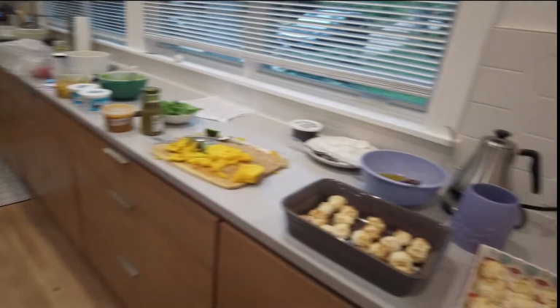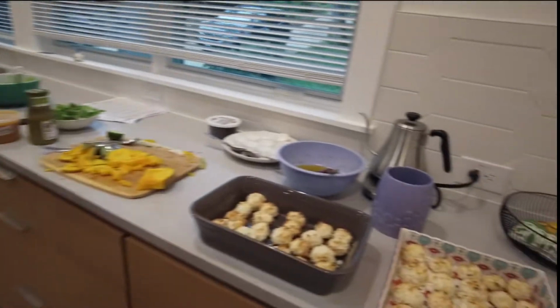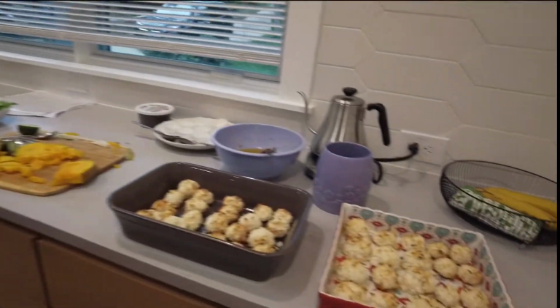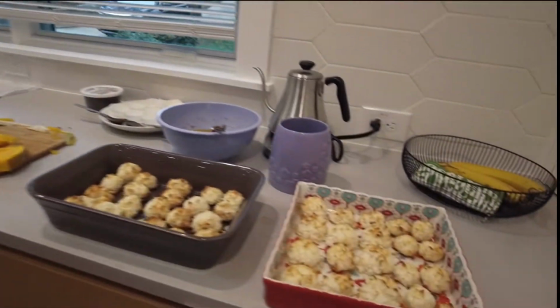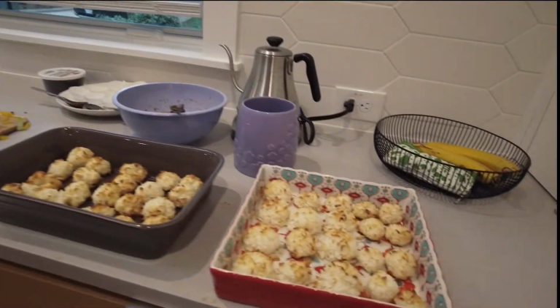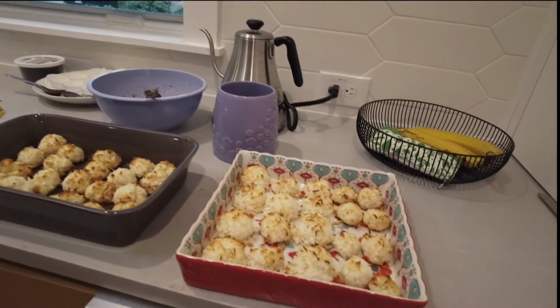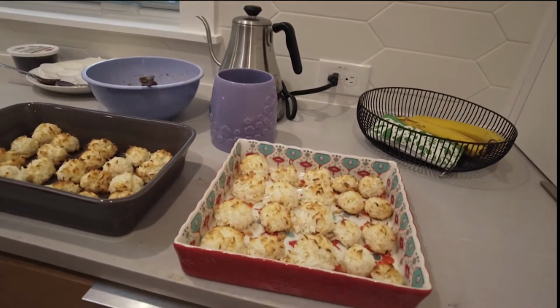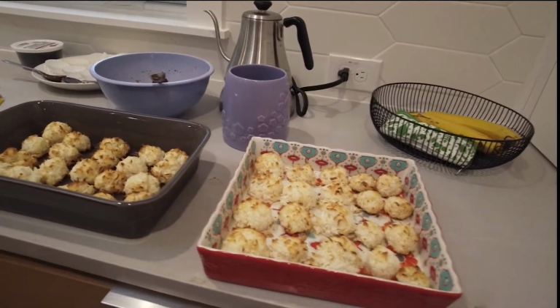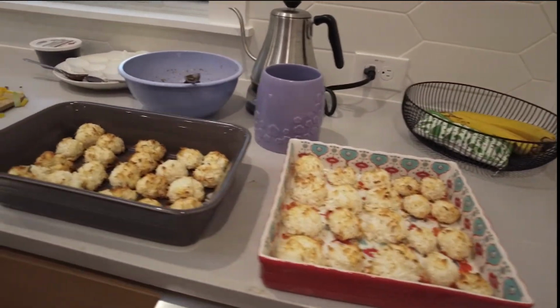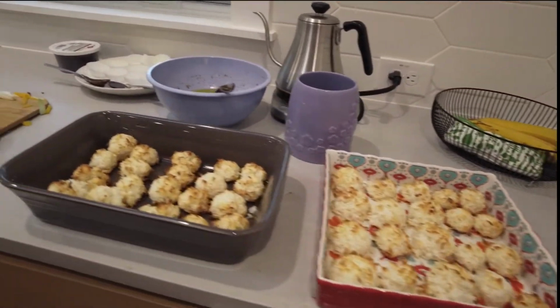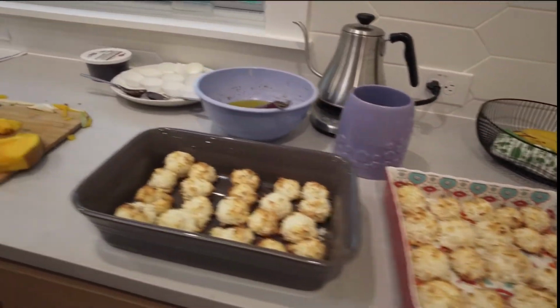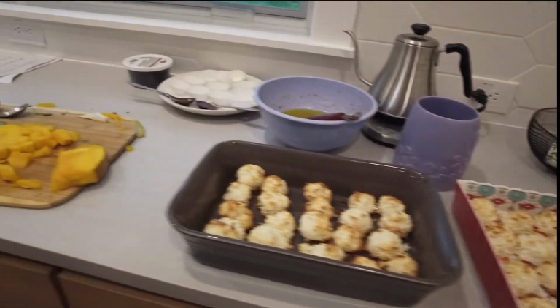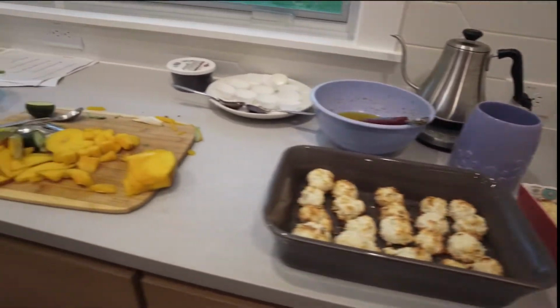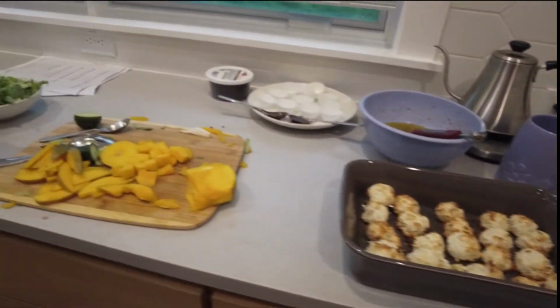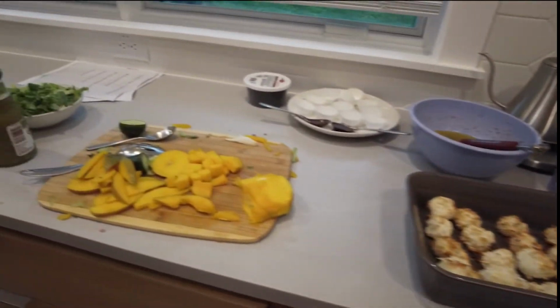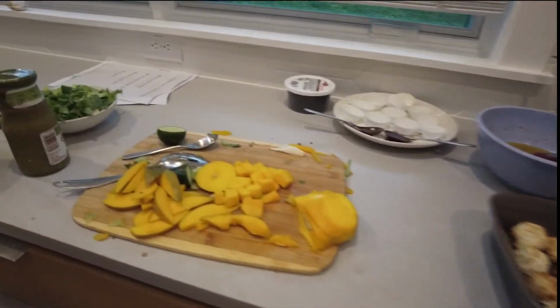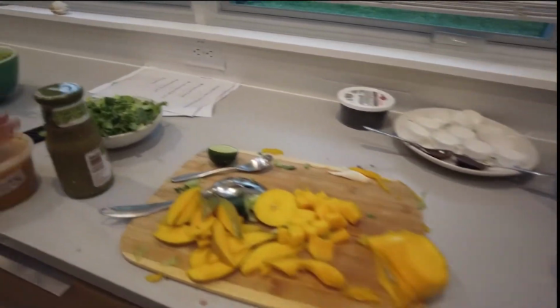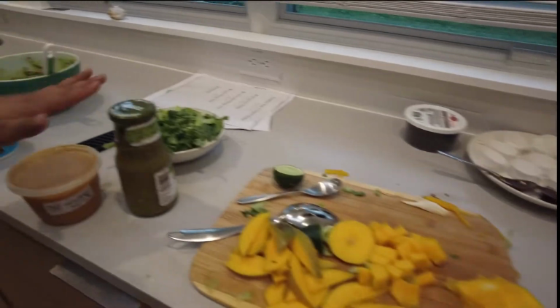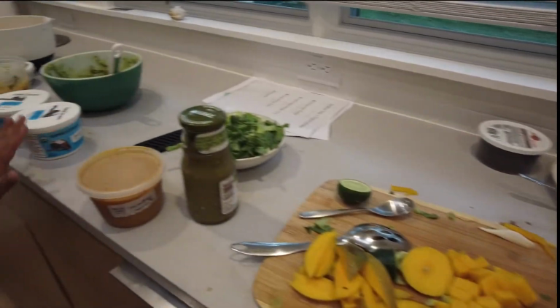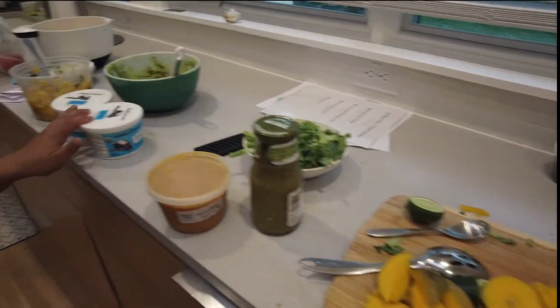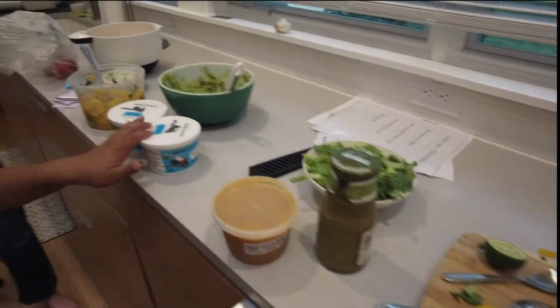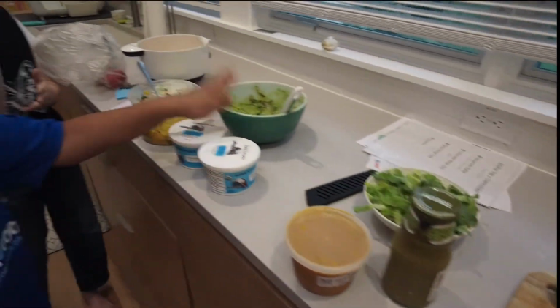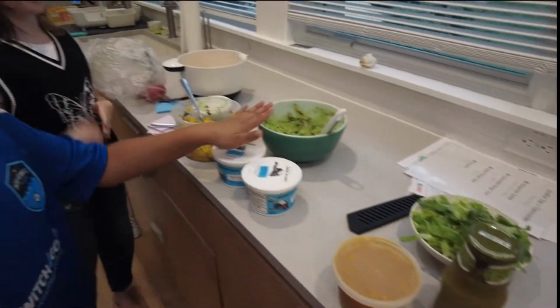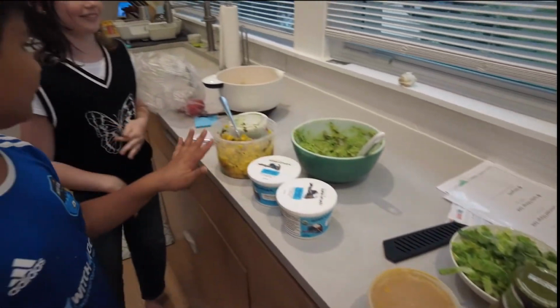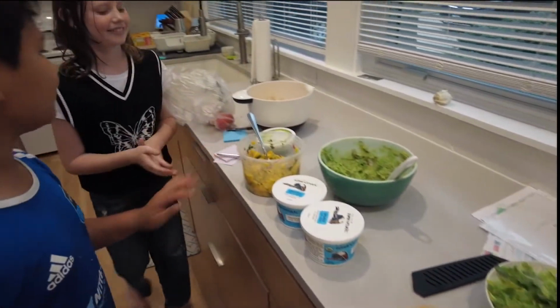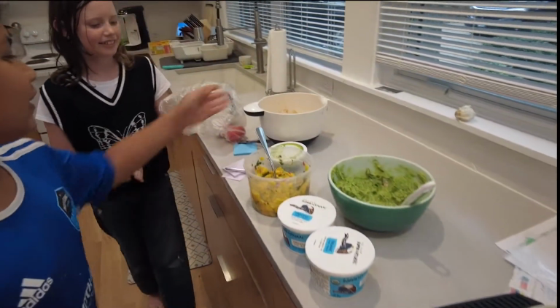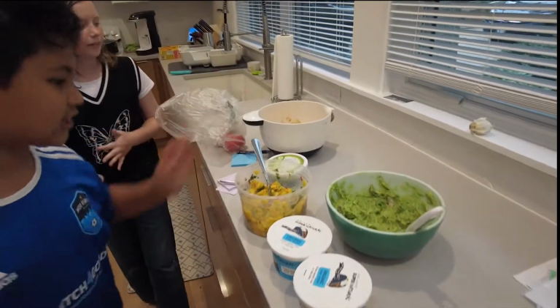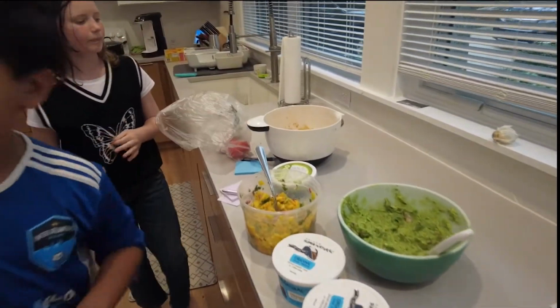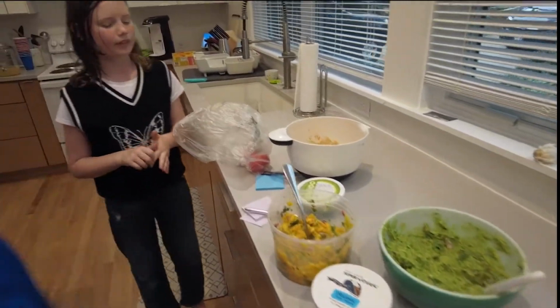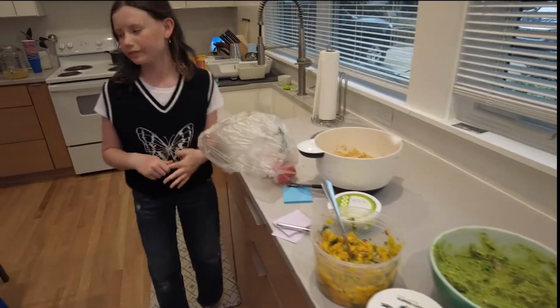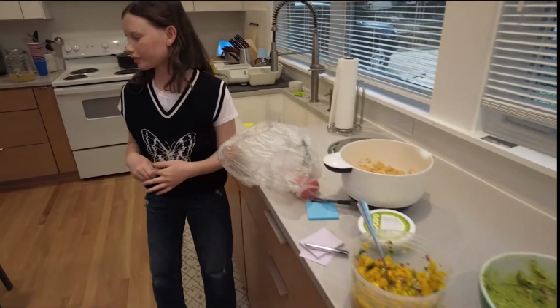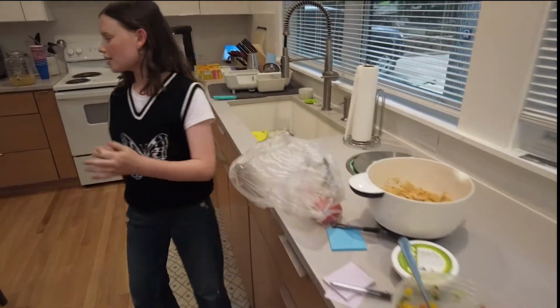Look at this goodness — so these are the desserts, okay, these are the drink garnishes. We have all the salsas here, lettuce, guacamole — we got the chicken, smells so good!